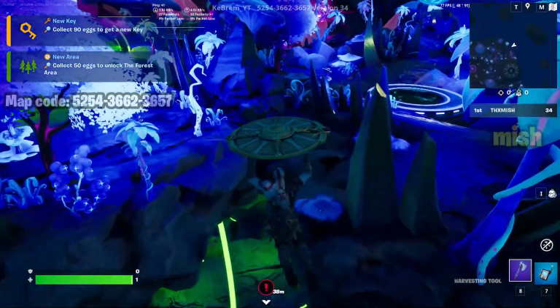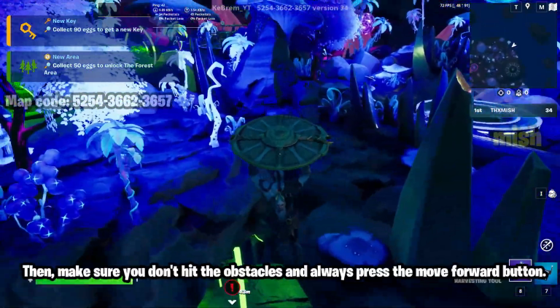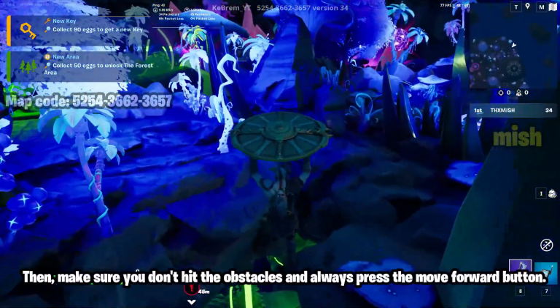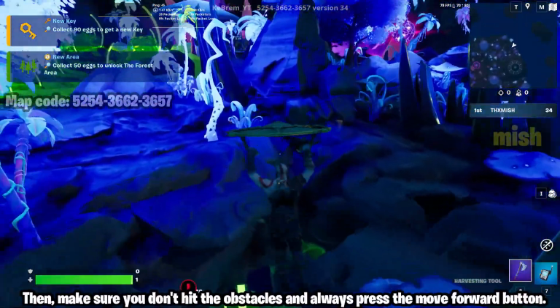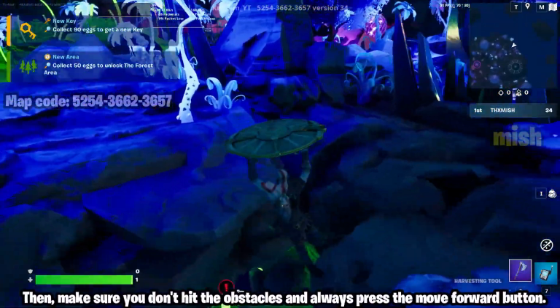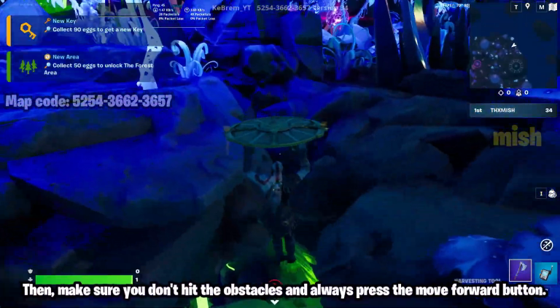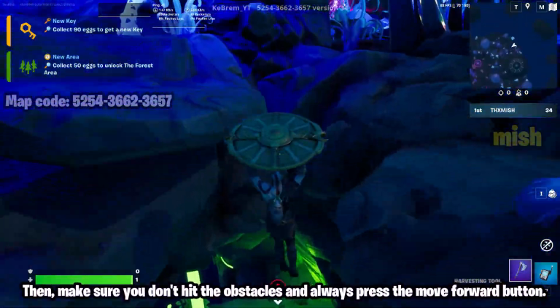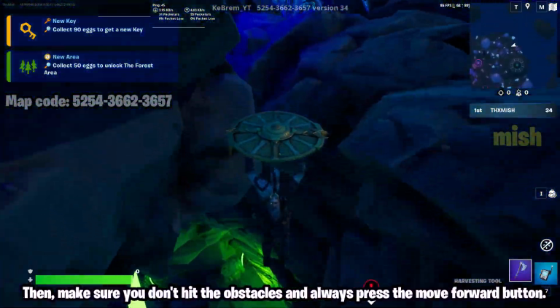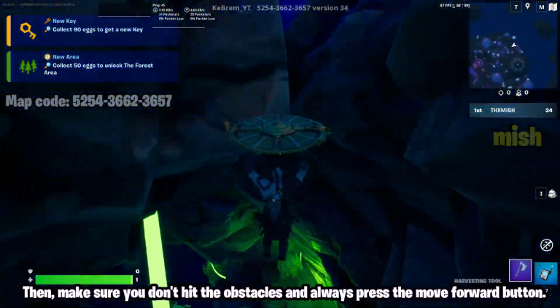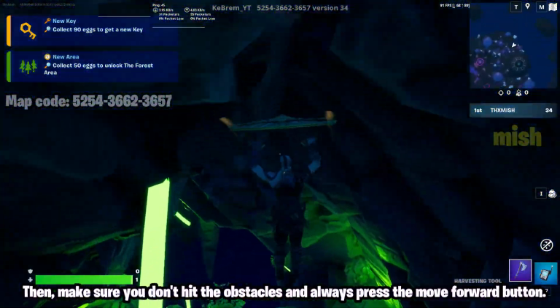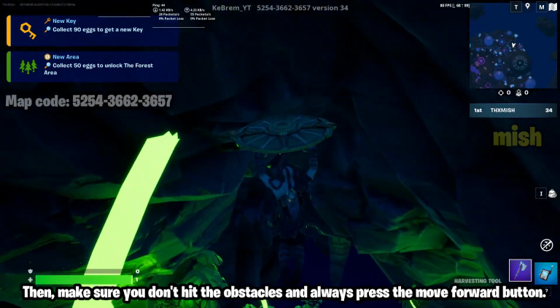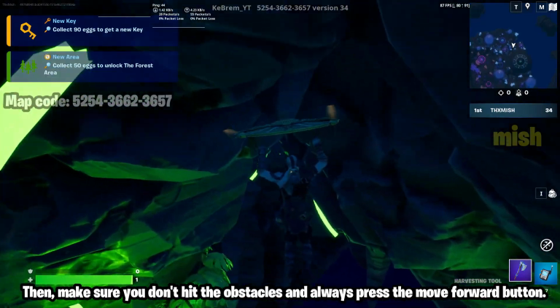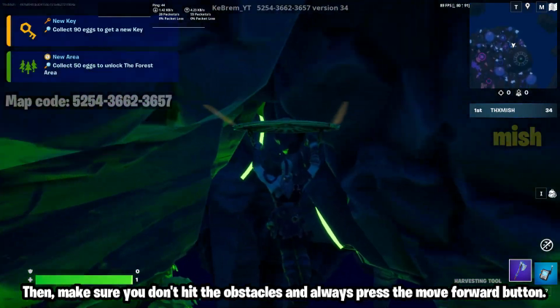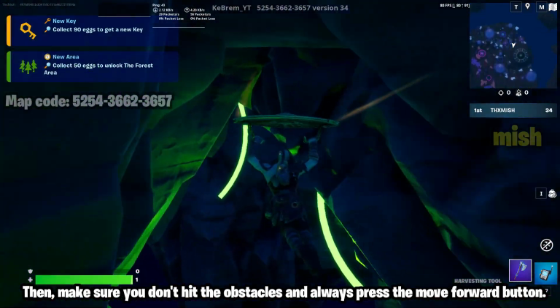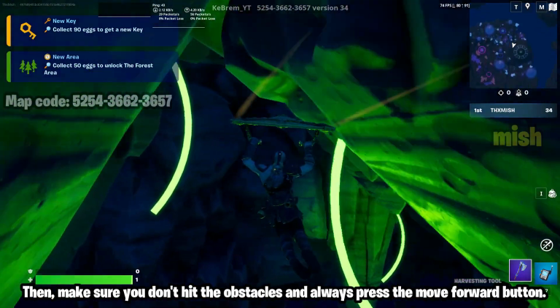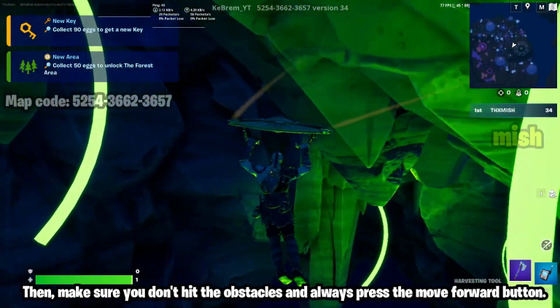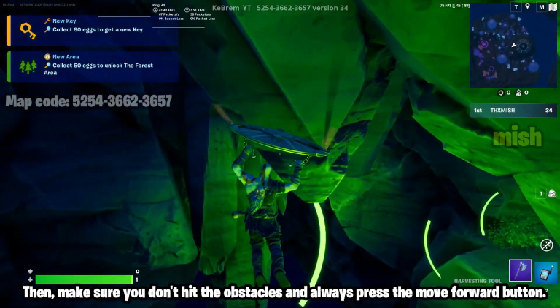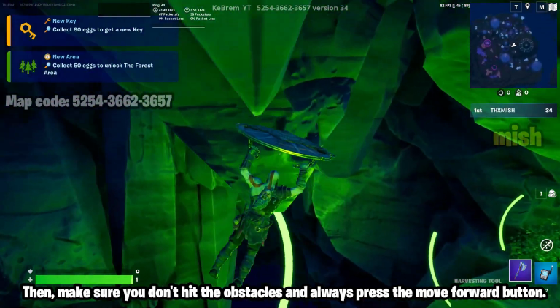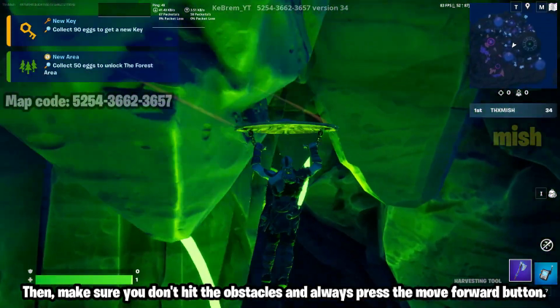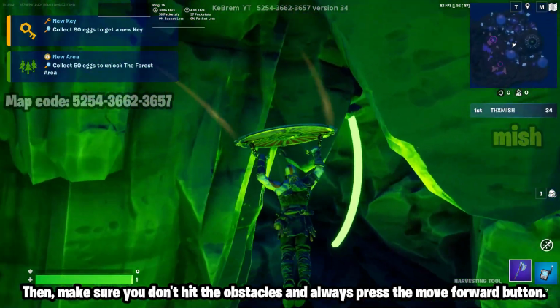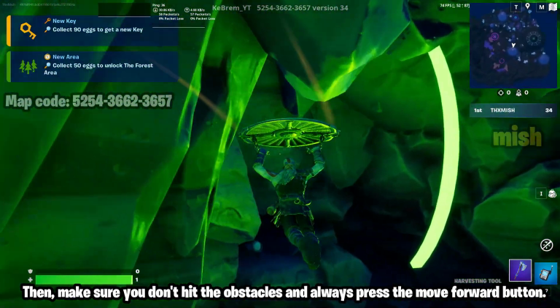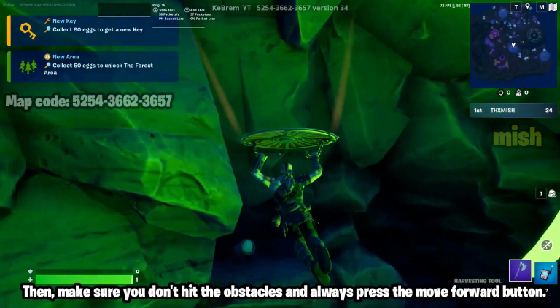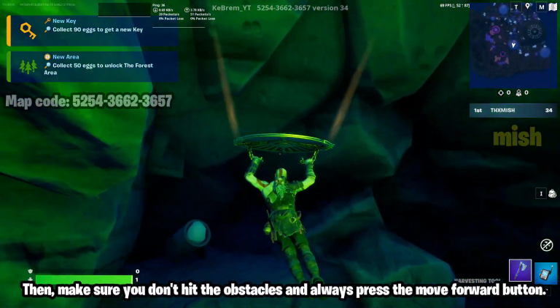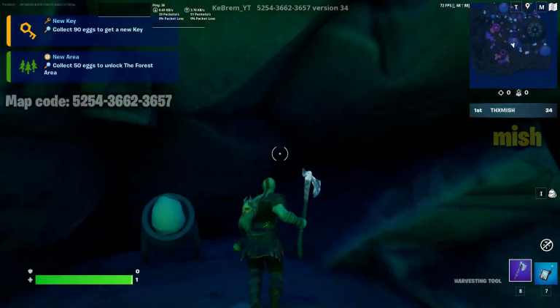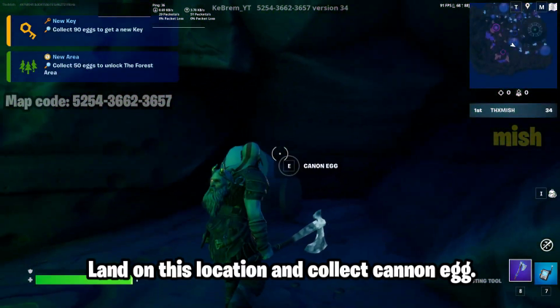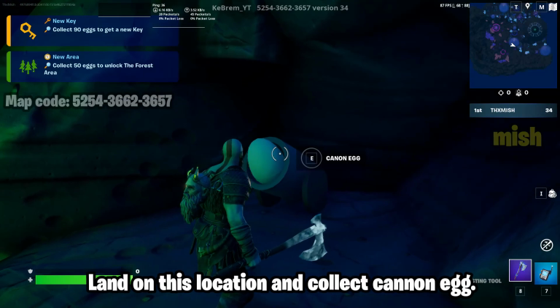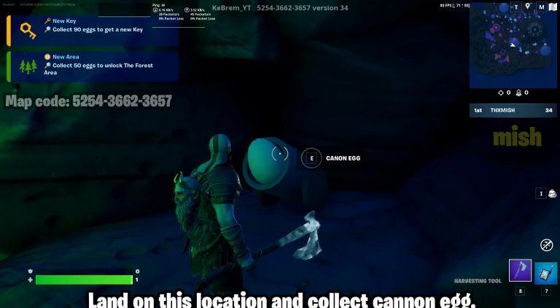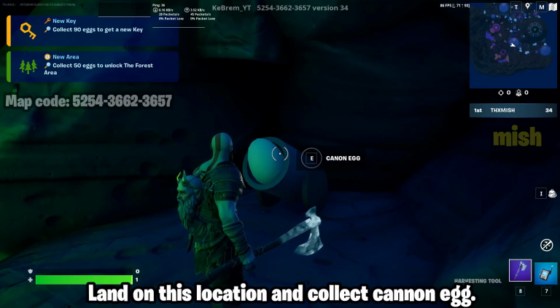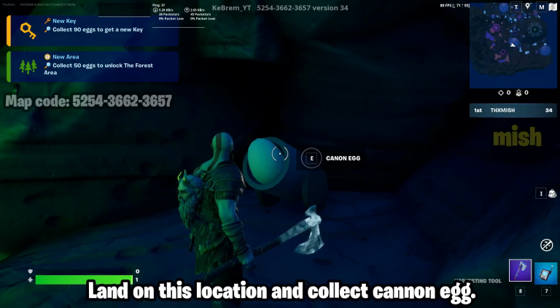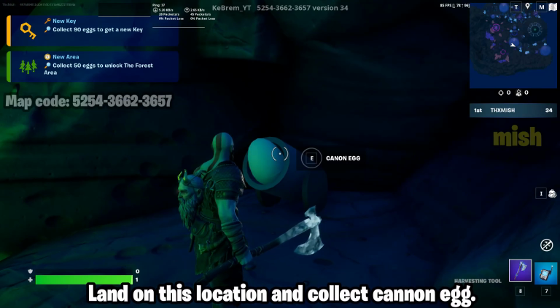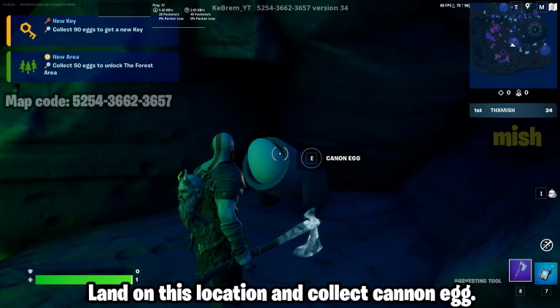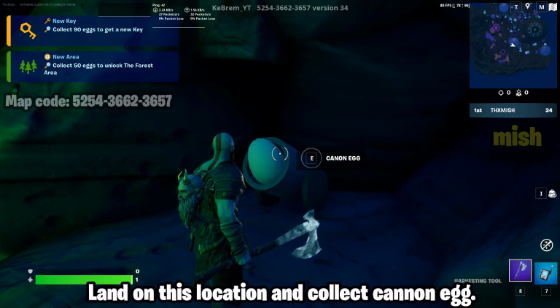Make sure you don't hit the obstacles and always press the move forward button. Land on this location and collect the cannon egg.